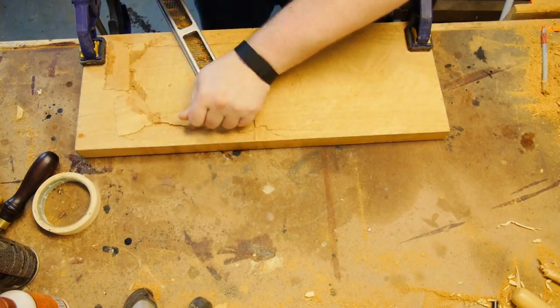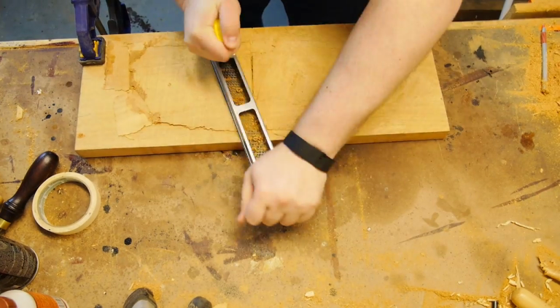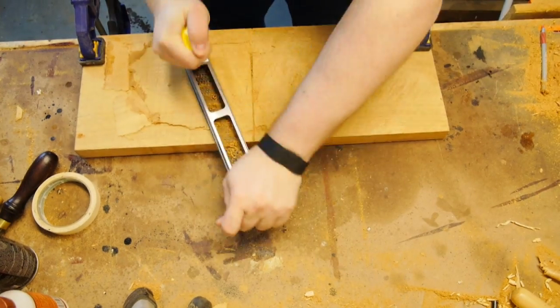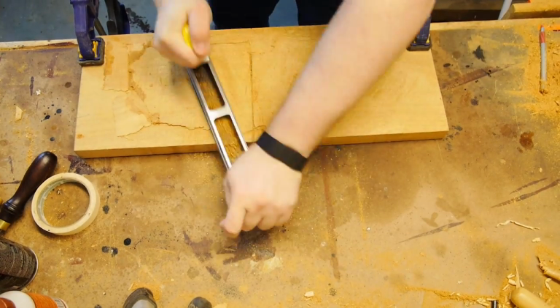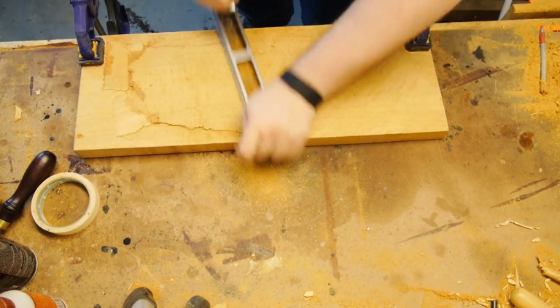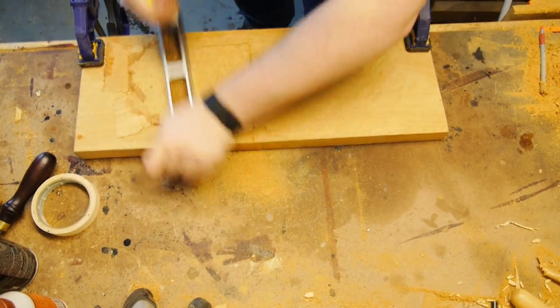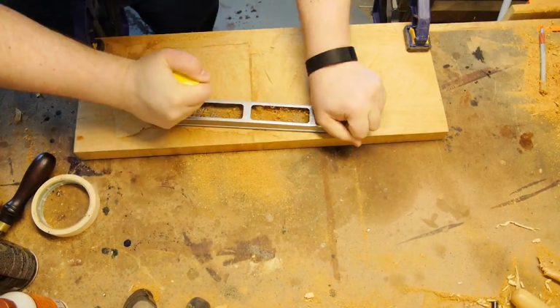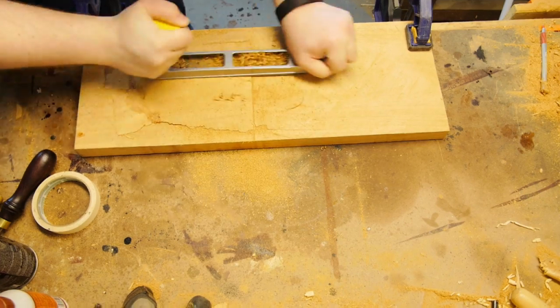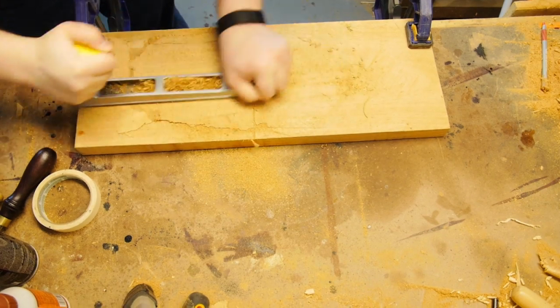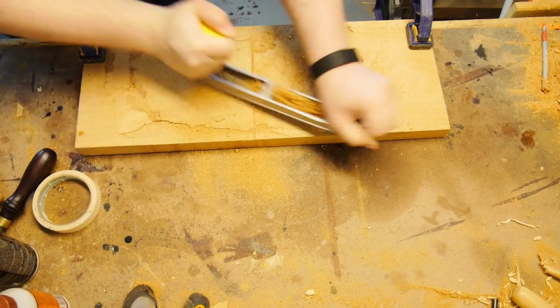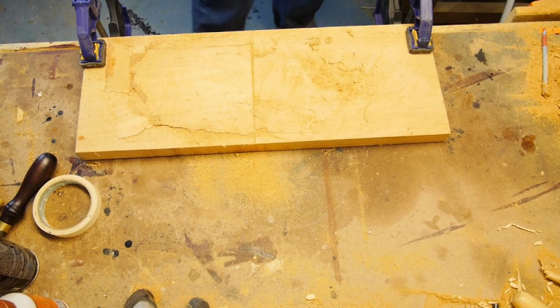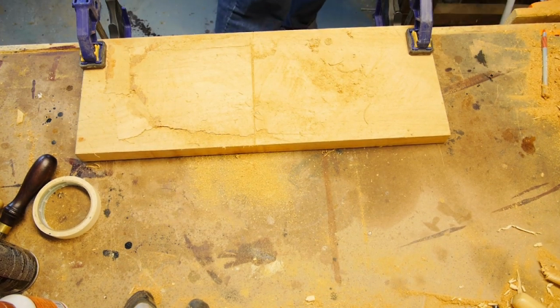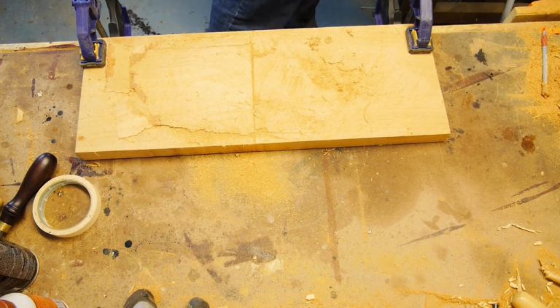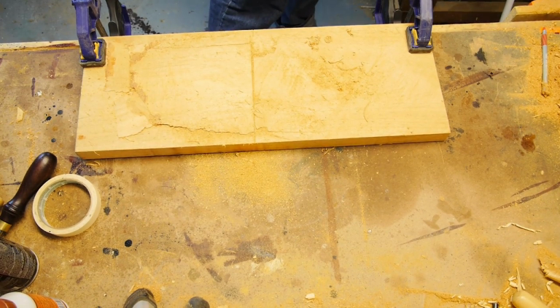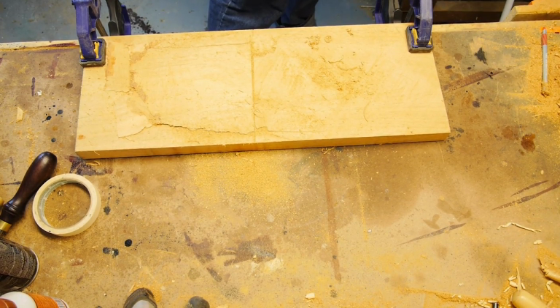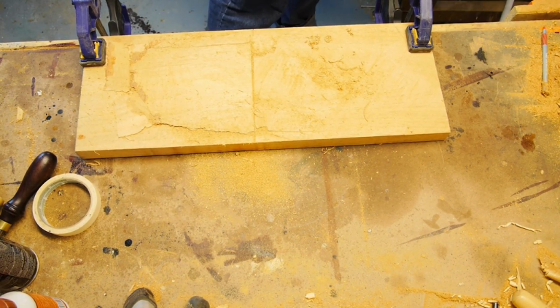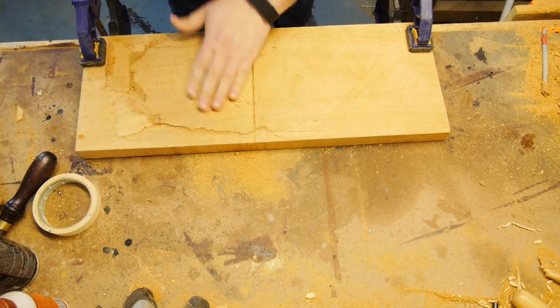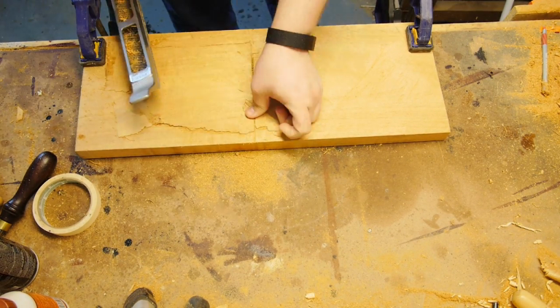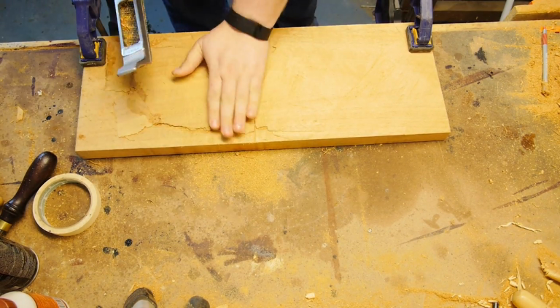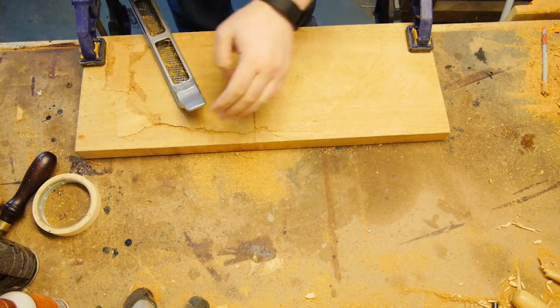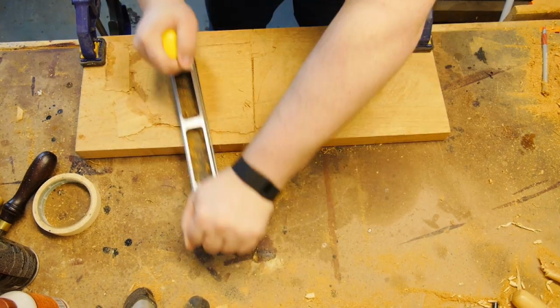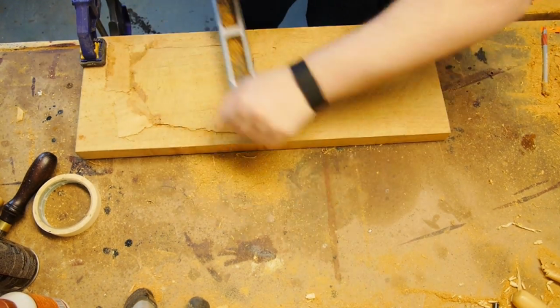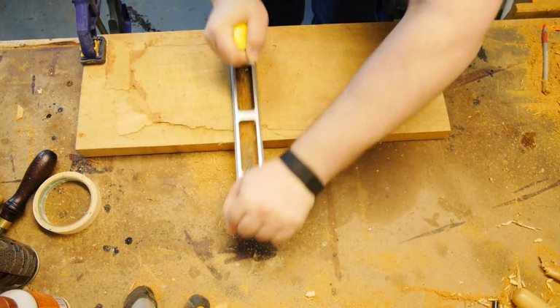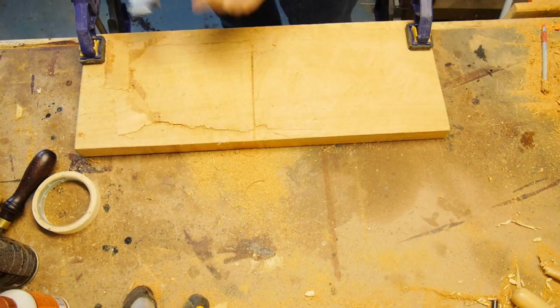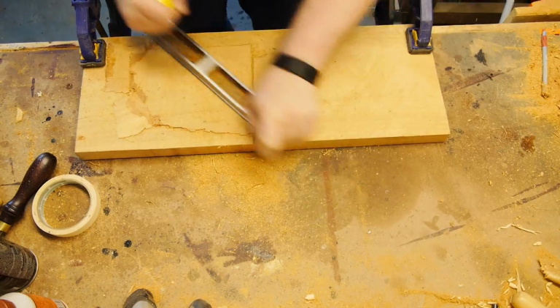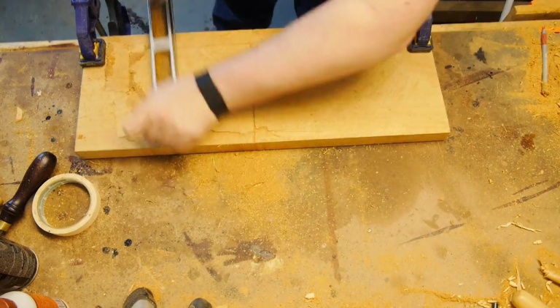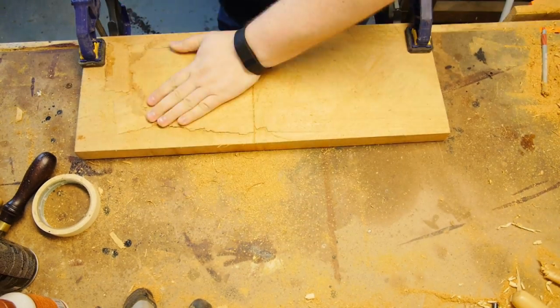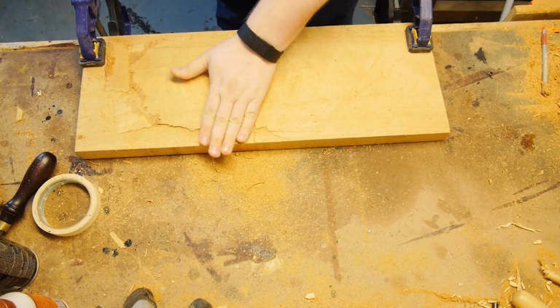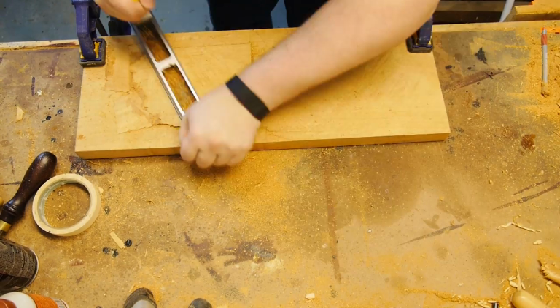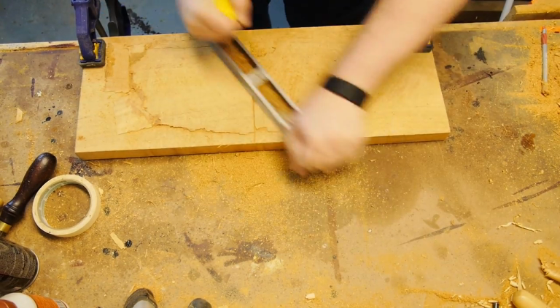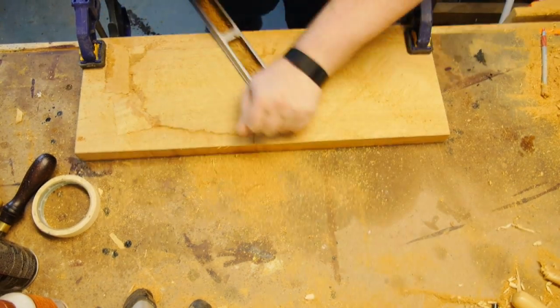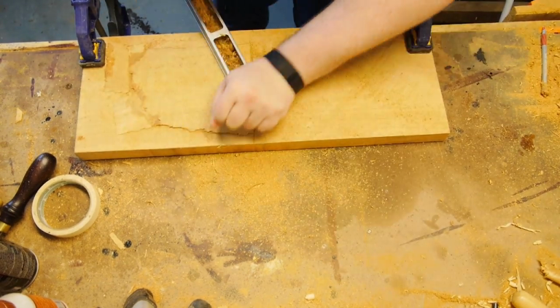The saw bent while I was originally sawing this, creating a large valley. Filling it in, it became a mountain. So step one is to grate this abomination down to the proper thickness and attempt something resembling flat.